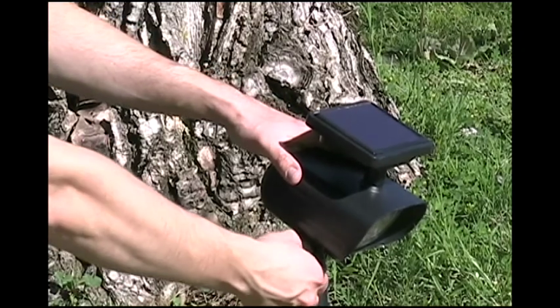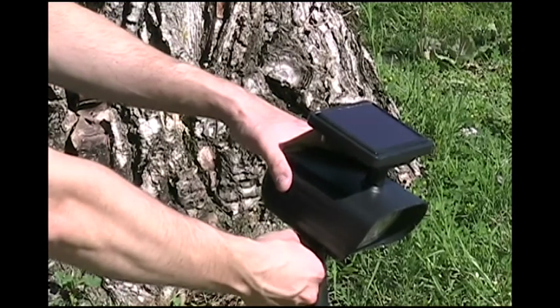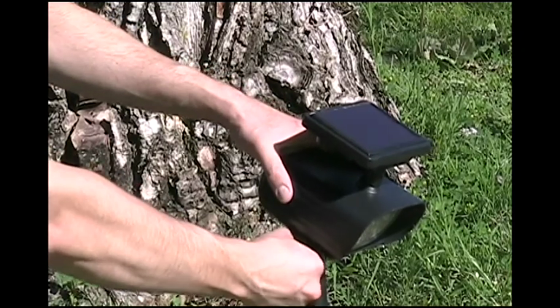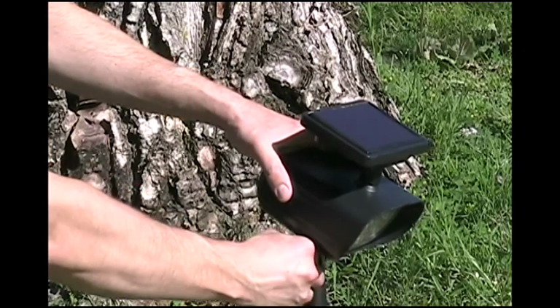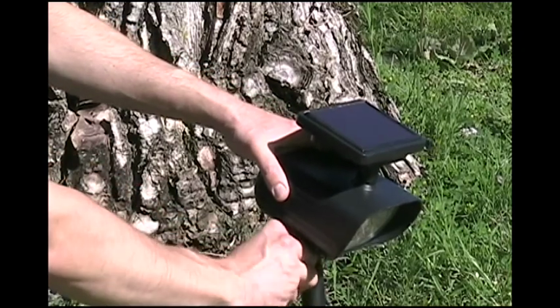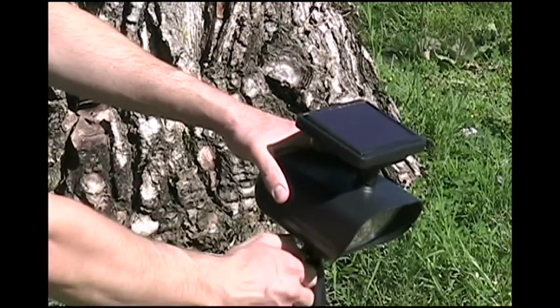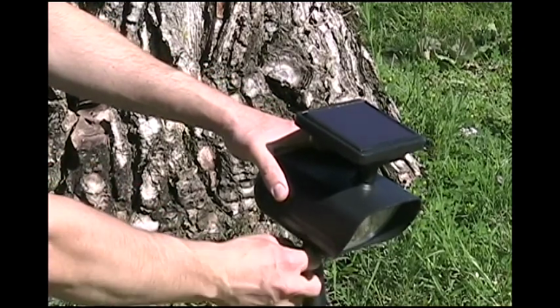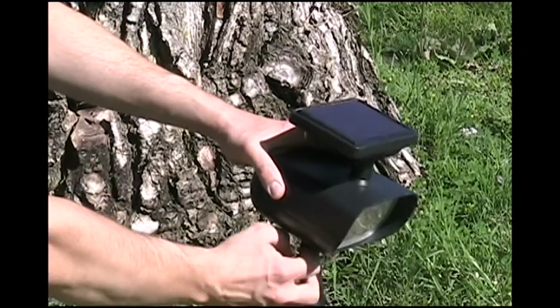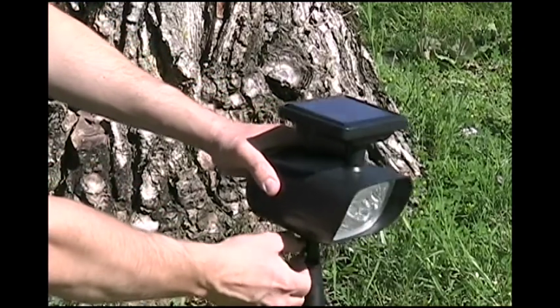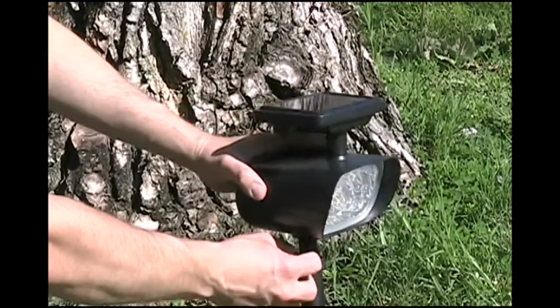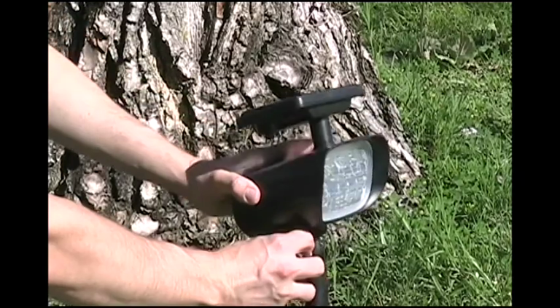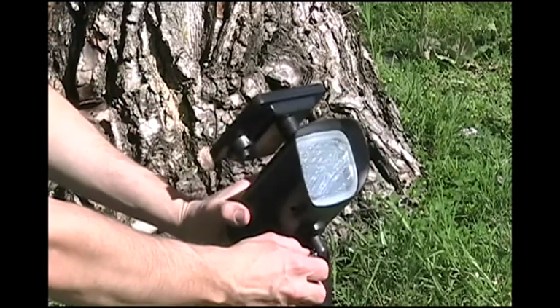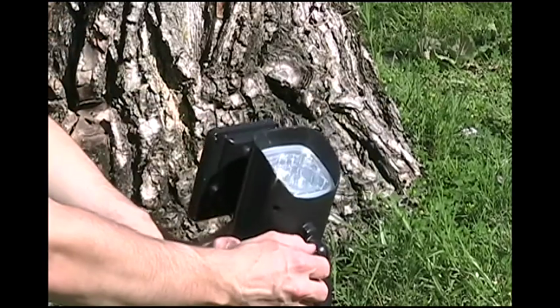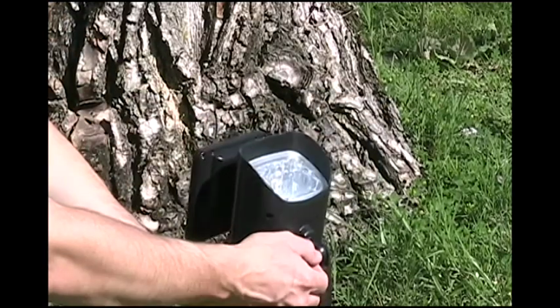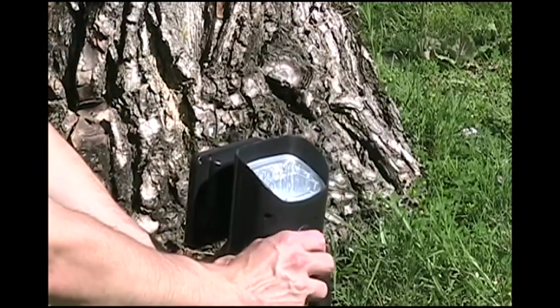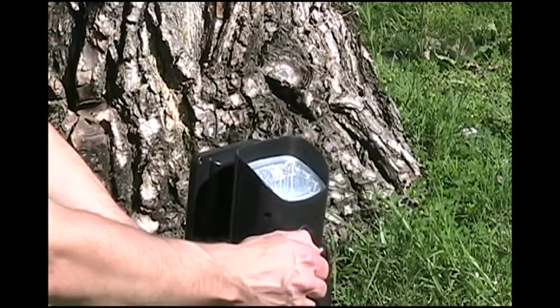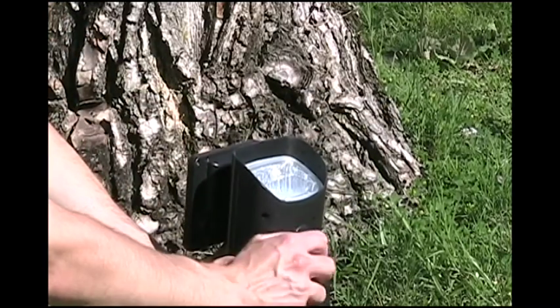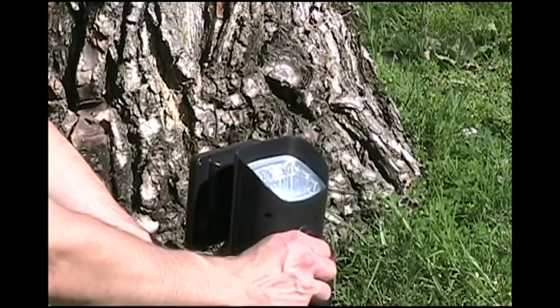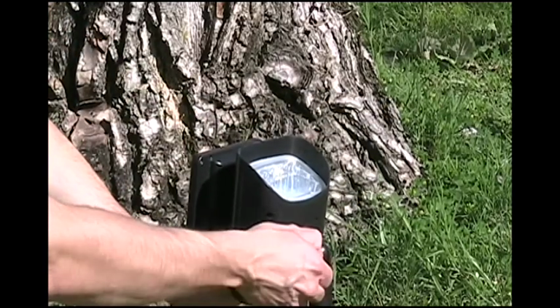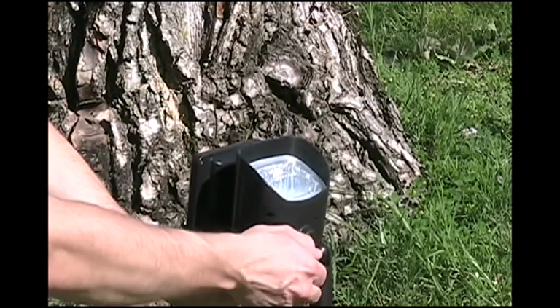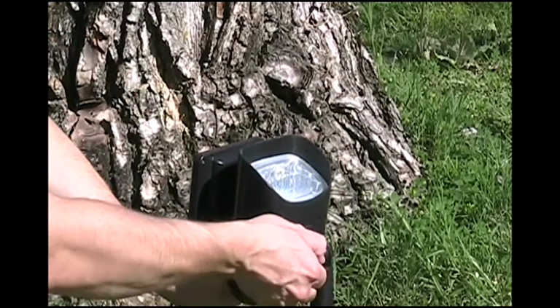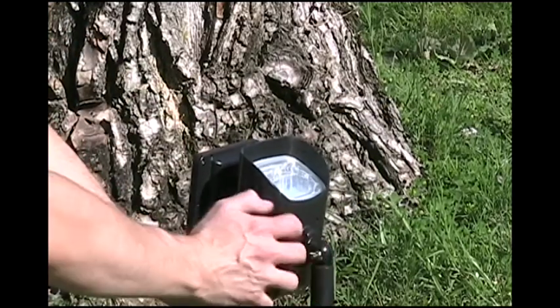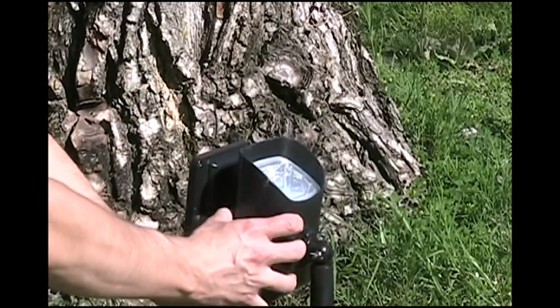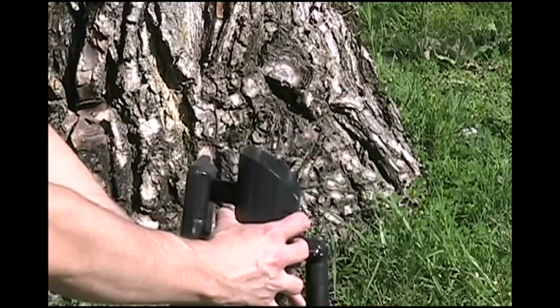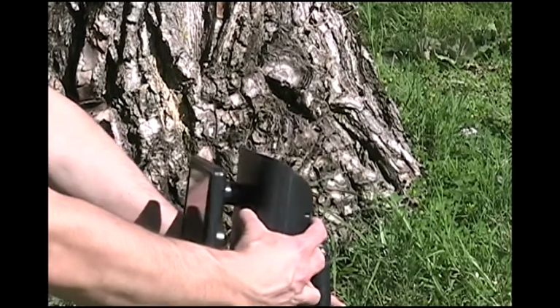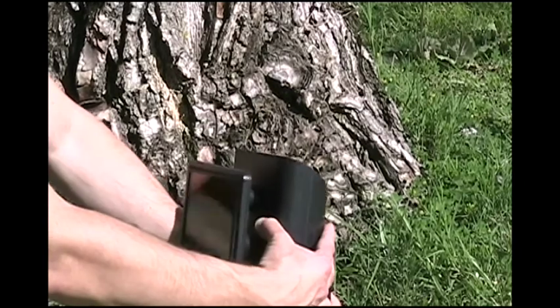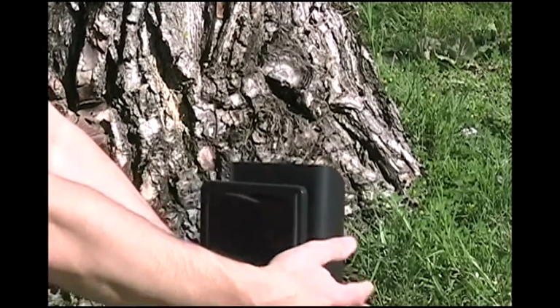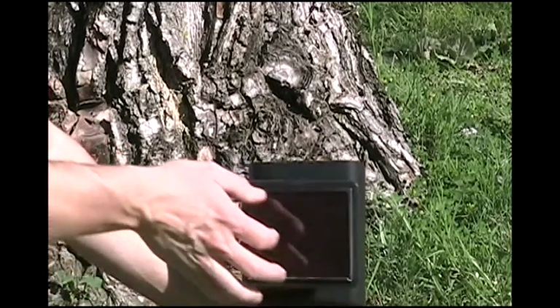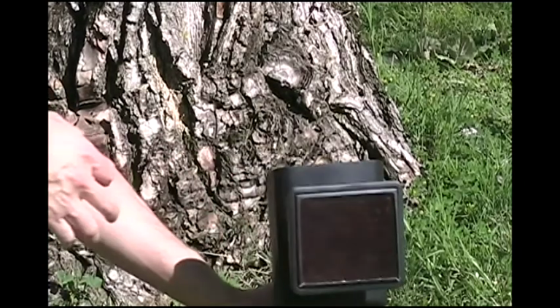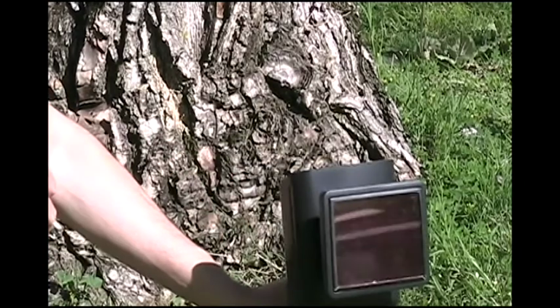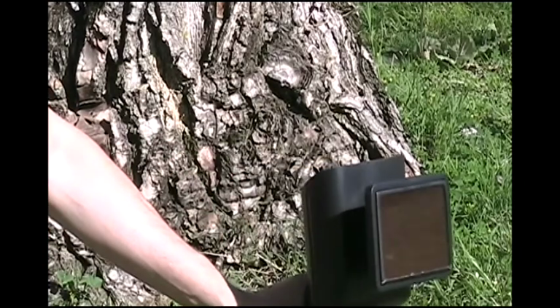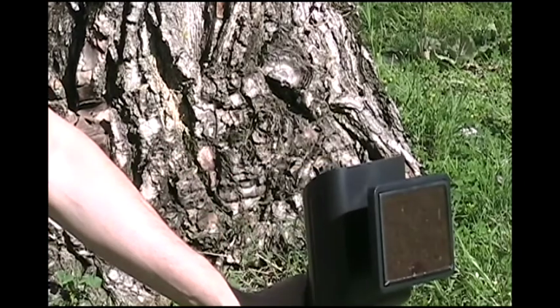Solar spotlights efficiently use energy stored in the rechargeable batteries when using multiple LEDs. In this case, four ultra-bright LEDs provide bright and effective lighting.